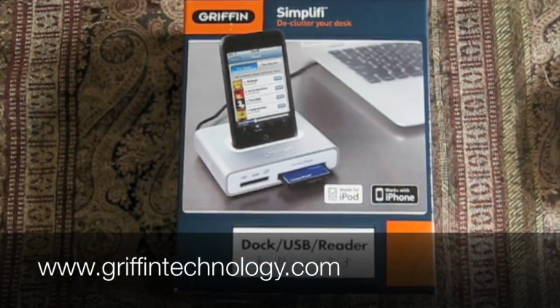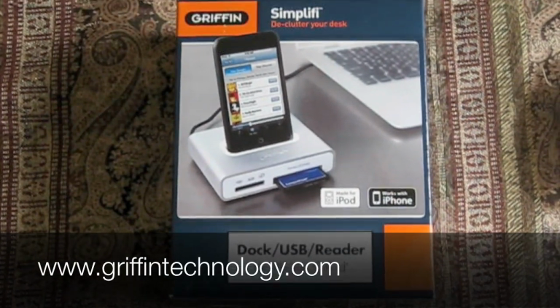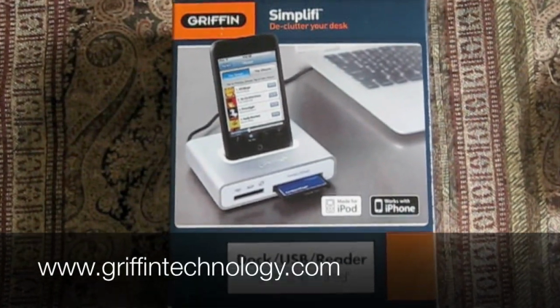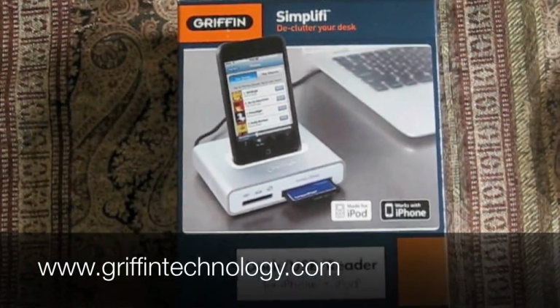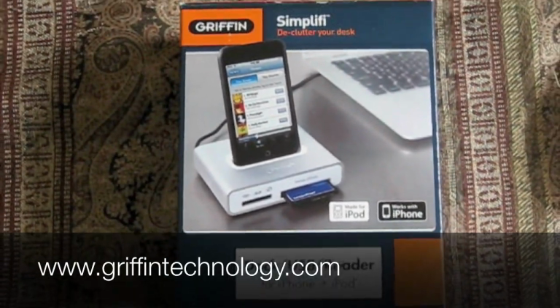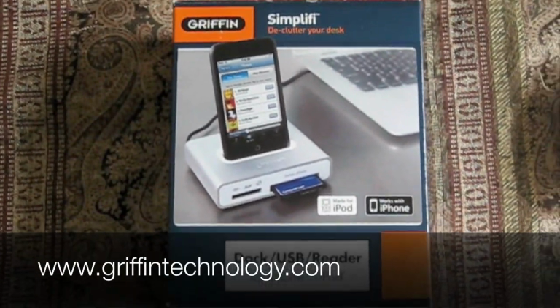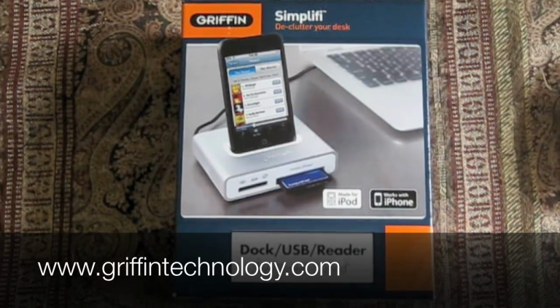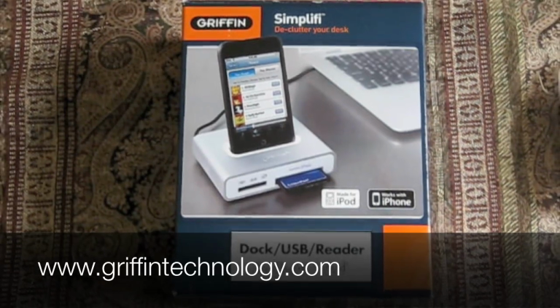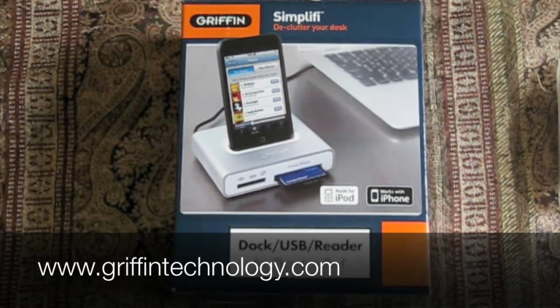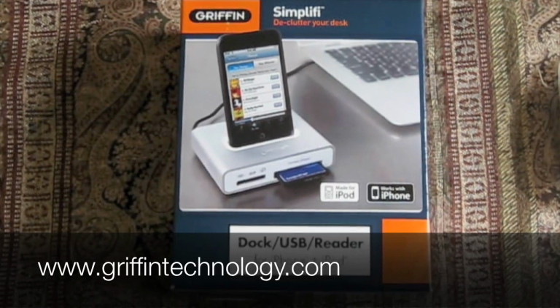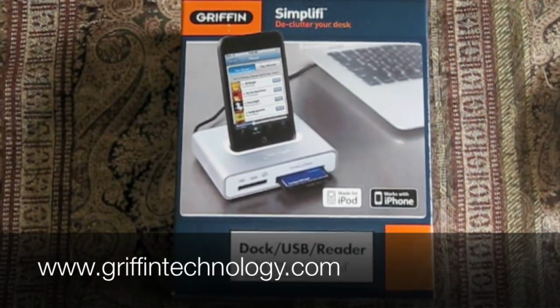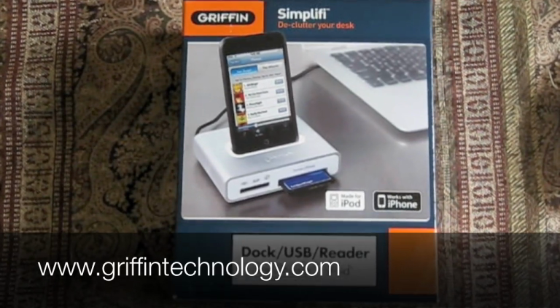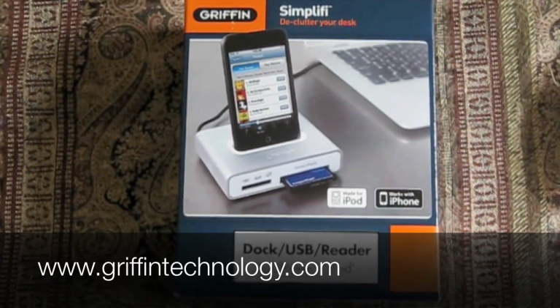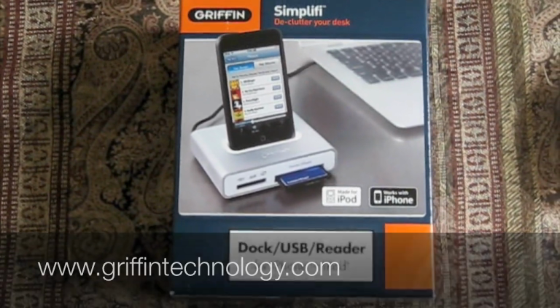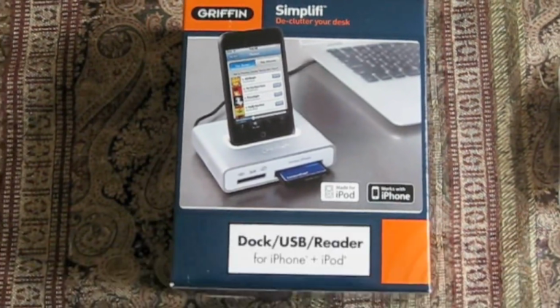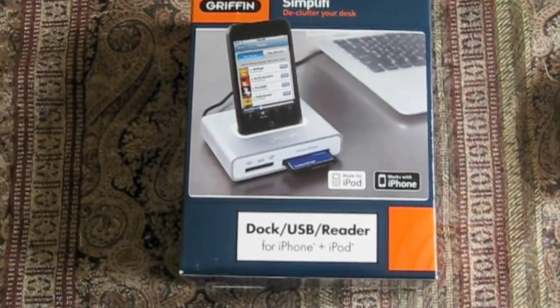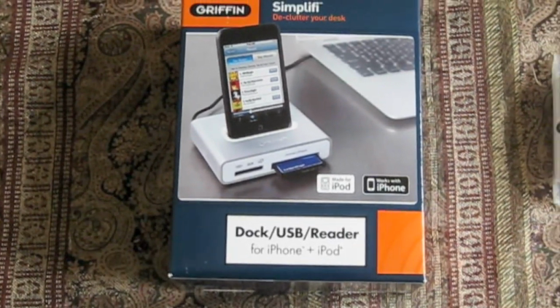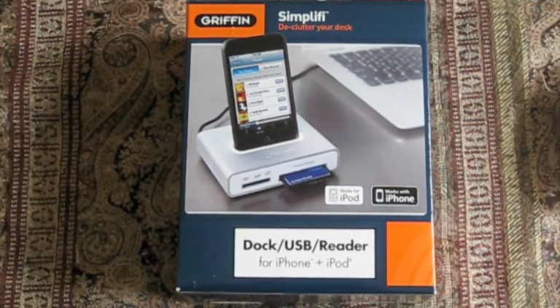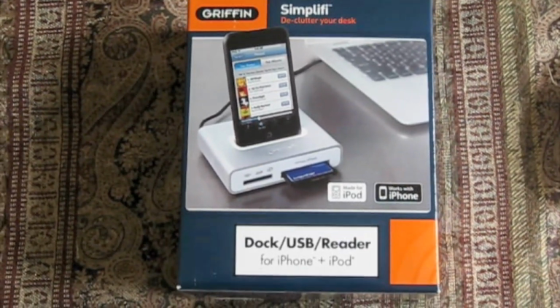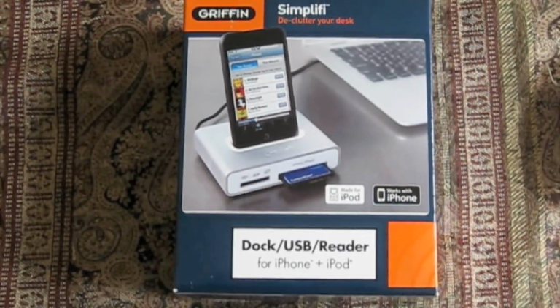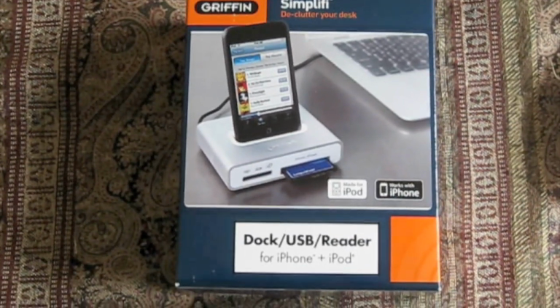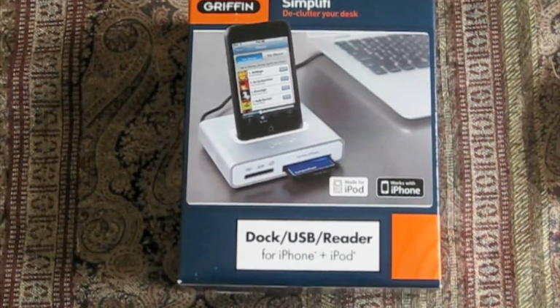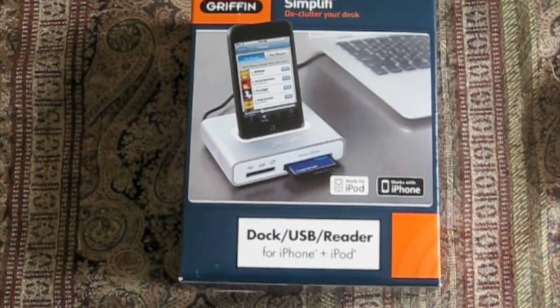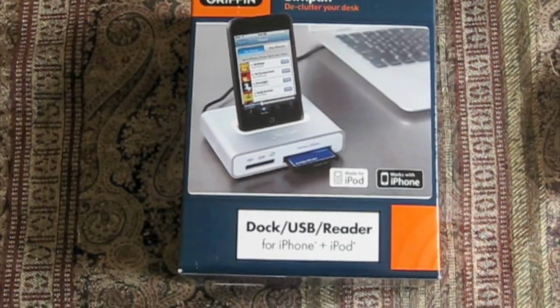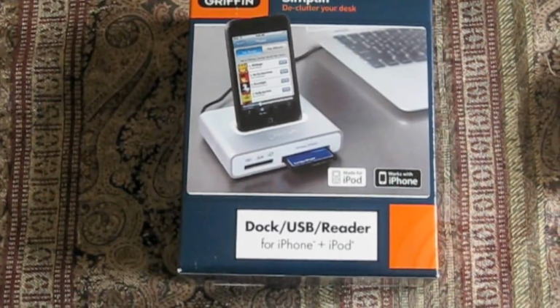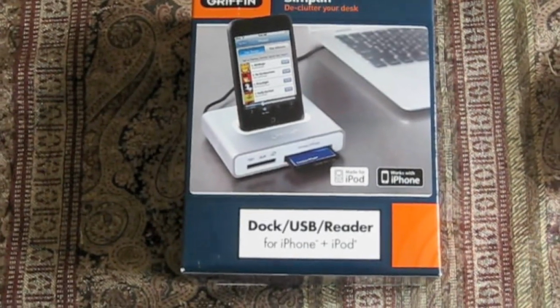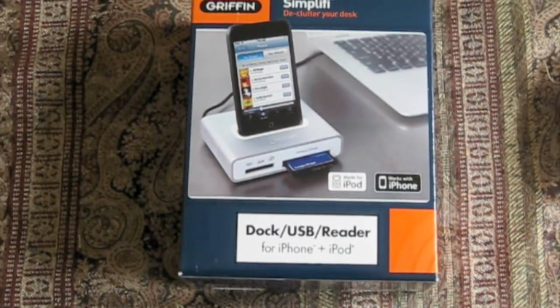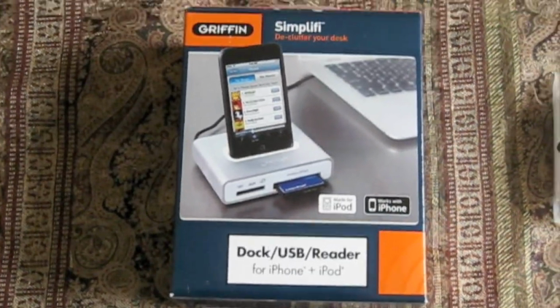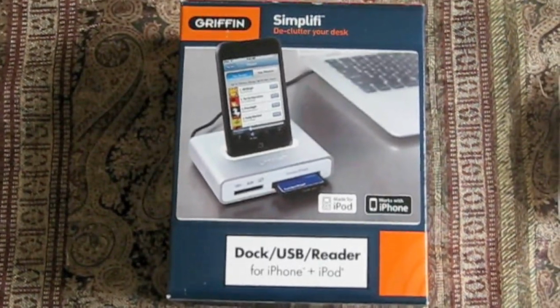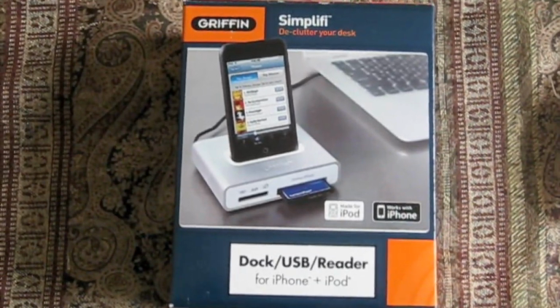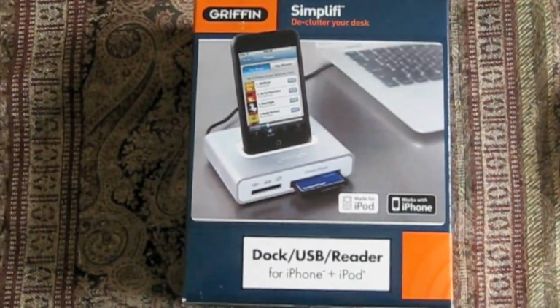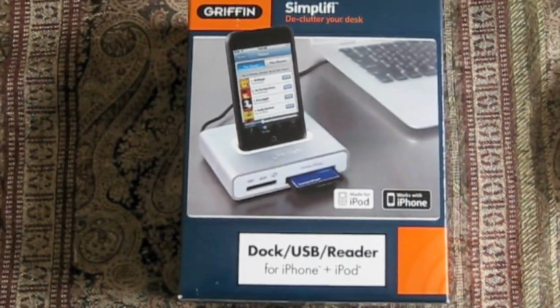Hey YouTubers, this is Kyle and I'm going to do a quick video on the Gryphon dock USB reader here. If you take a look at my other videos, you'll notice that I have another Gryphon product that I reviewed — it was the Gryphon Stereo Connect iPod cable.